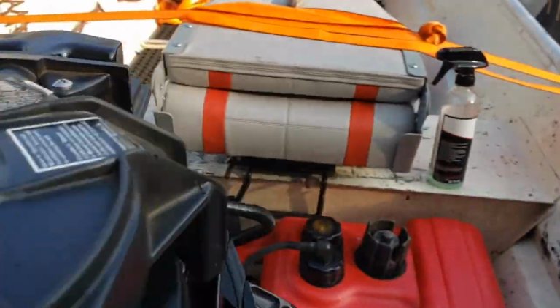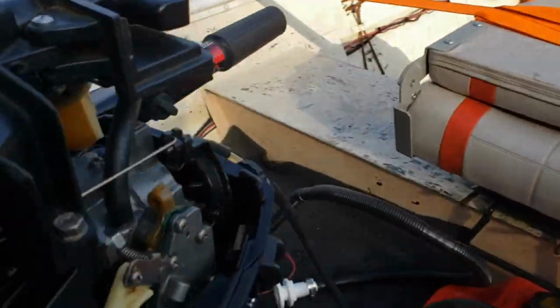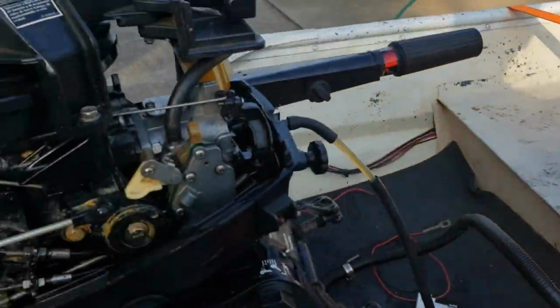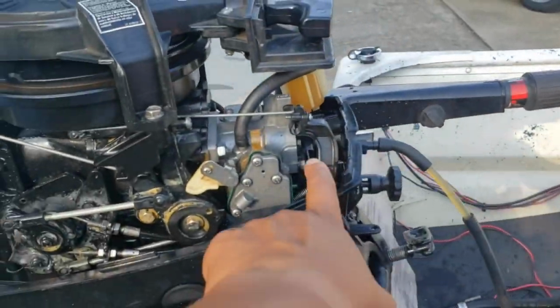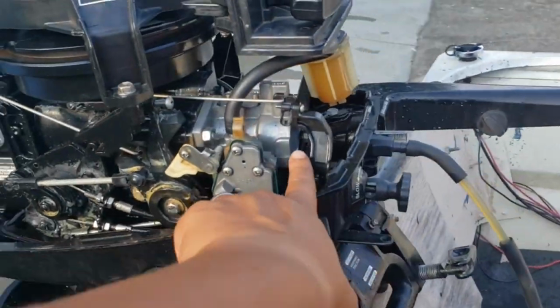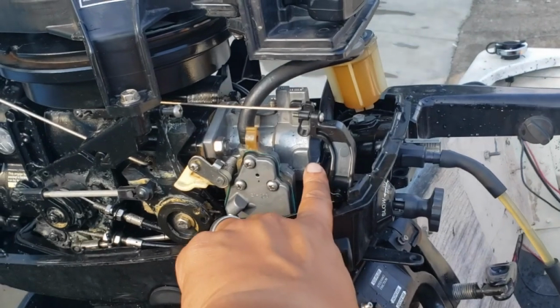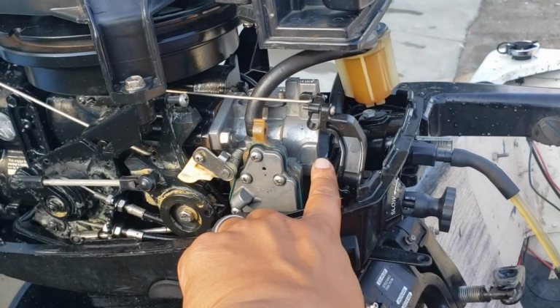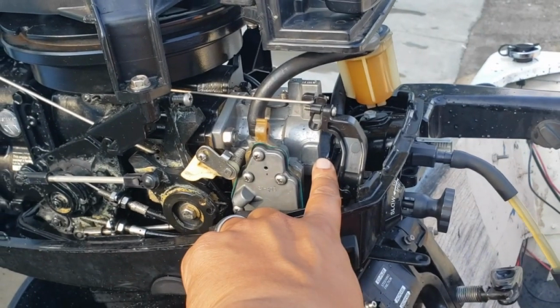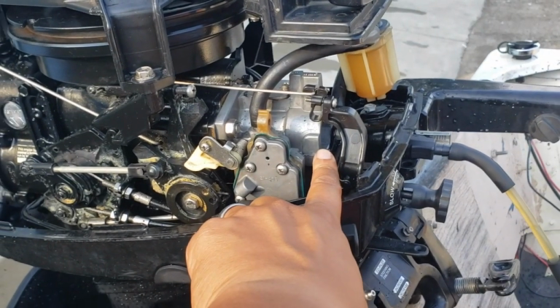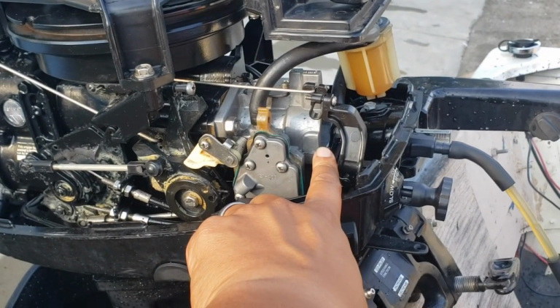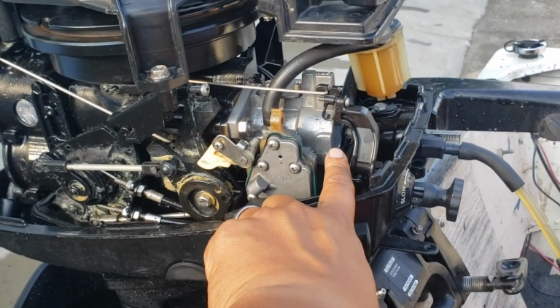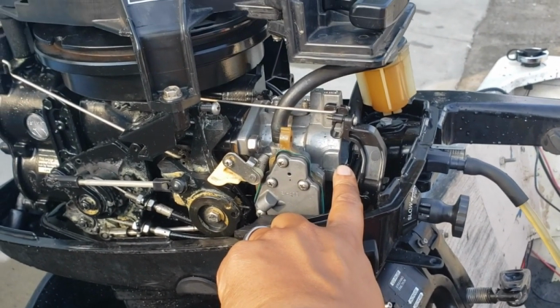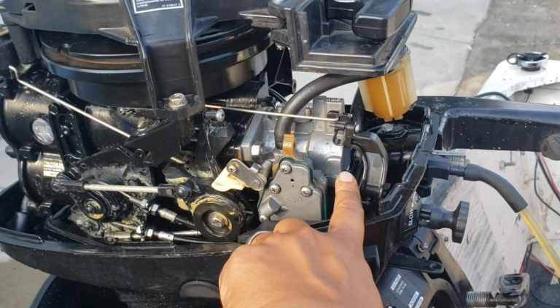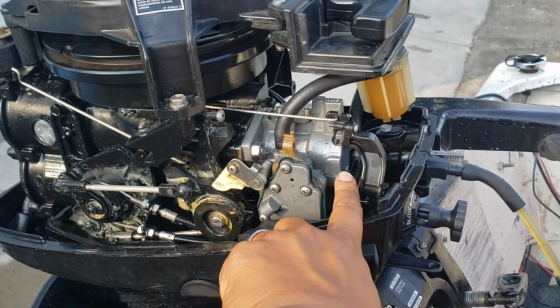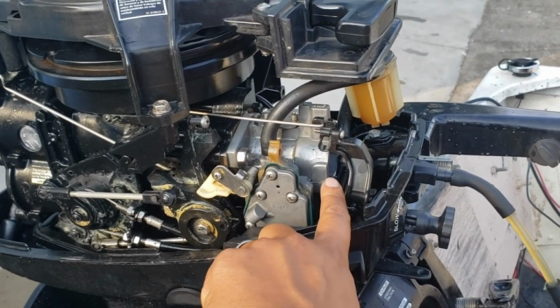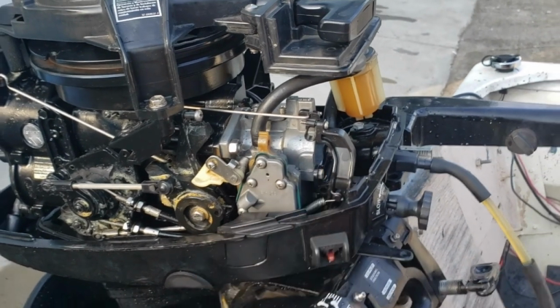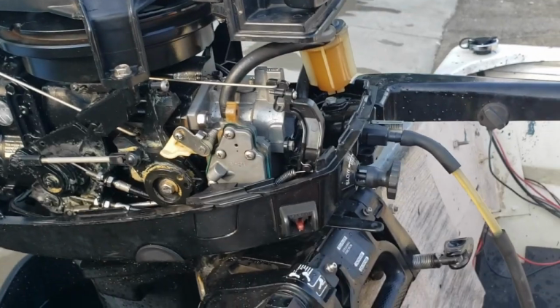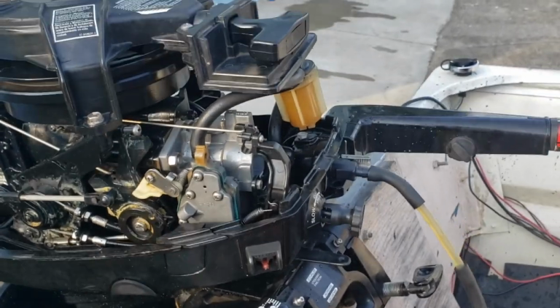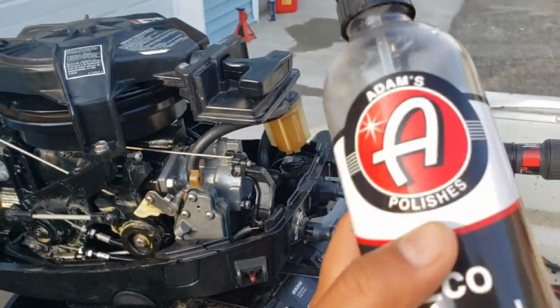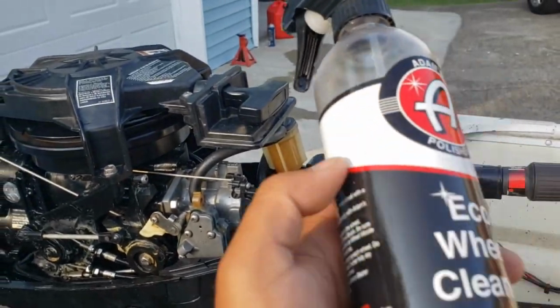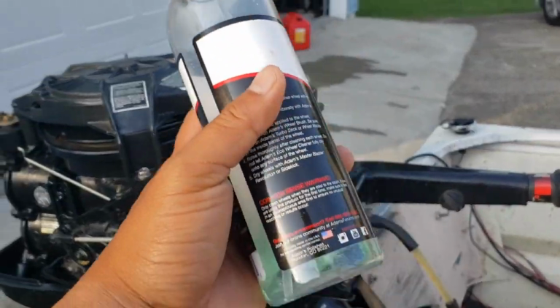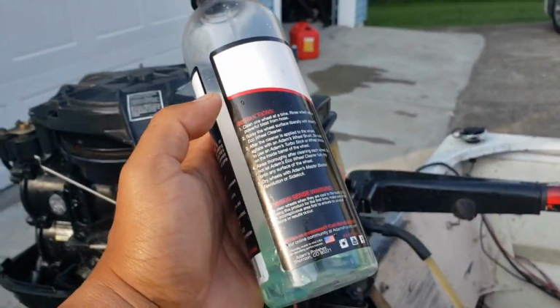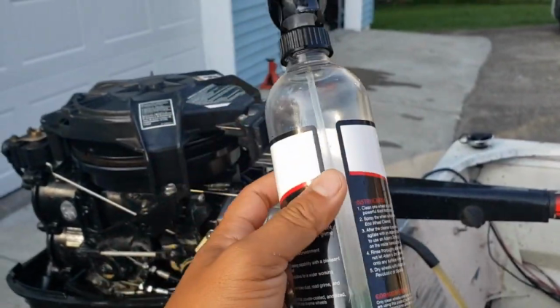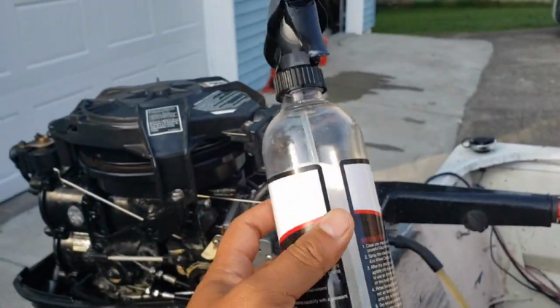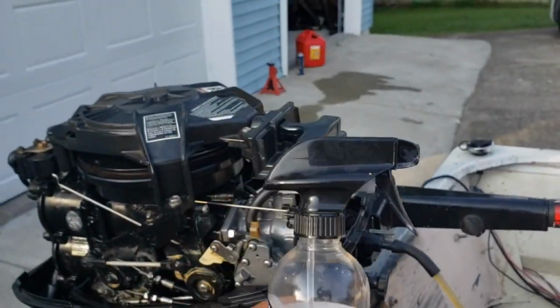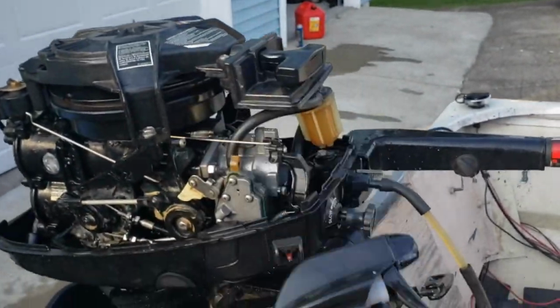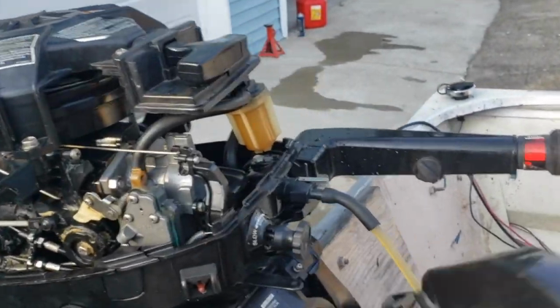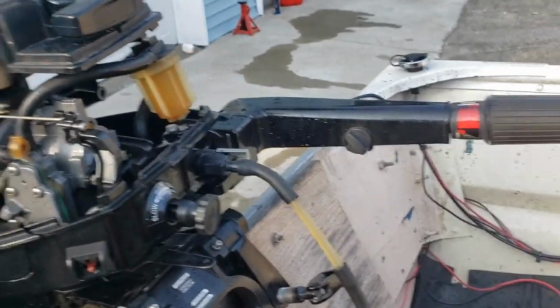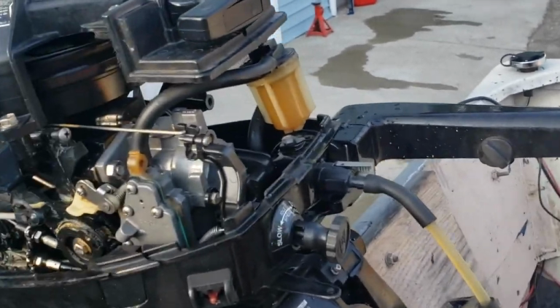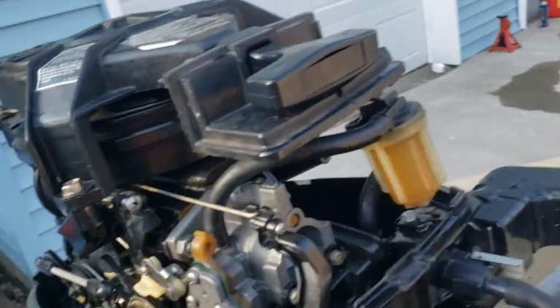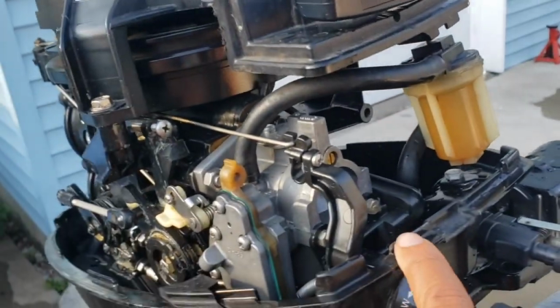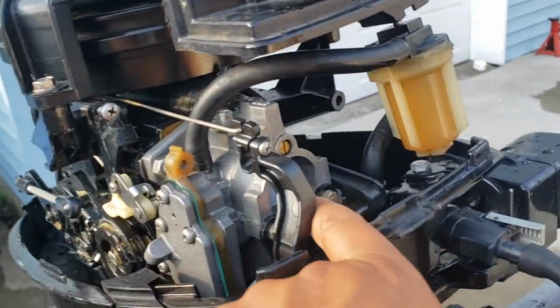I think the carburetor was not getting enough fuel when I was trying to start it. The way I determined that was I put some fuel in an old bottle and shot fuel directly into the carburetor.